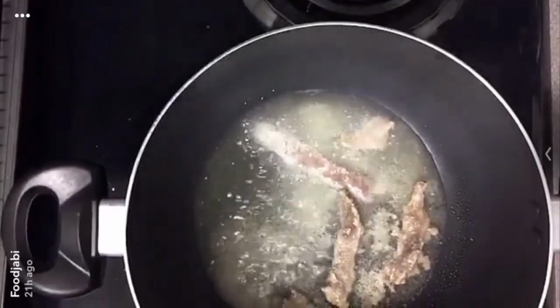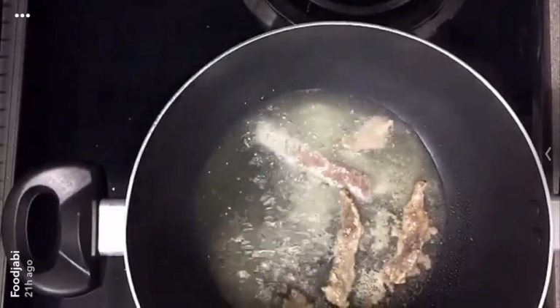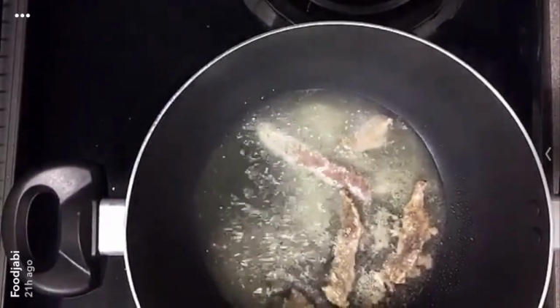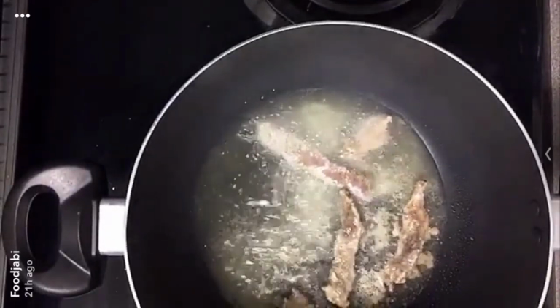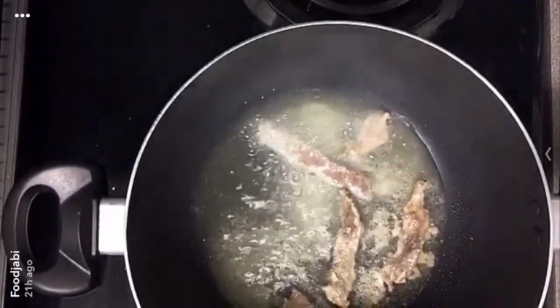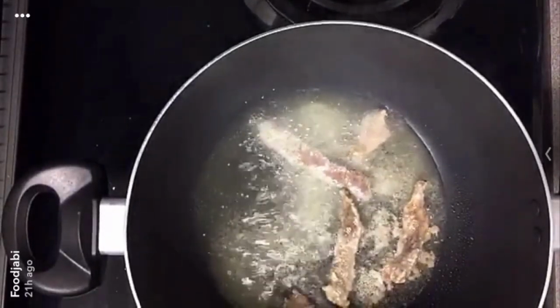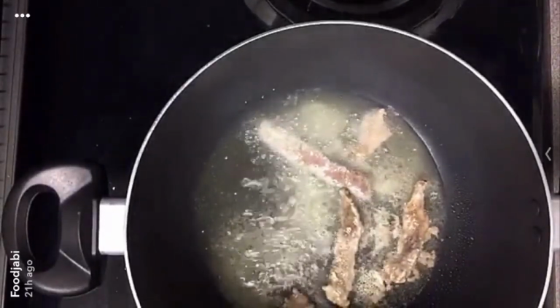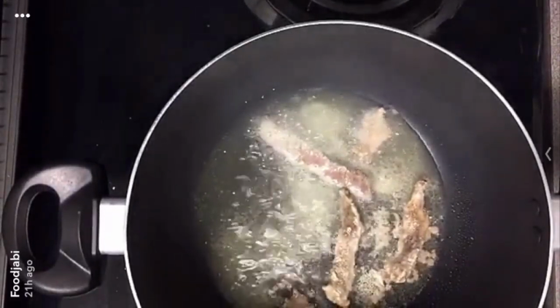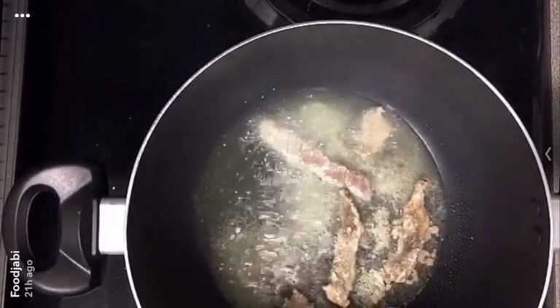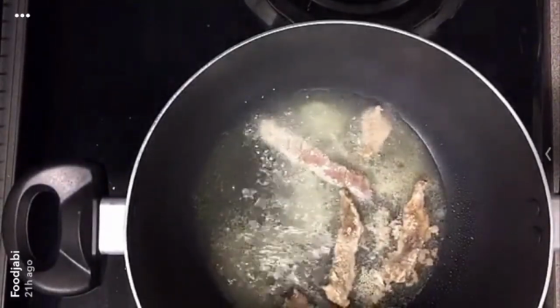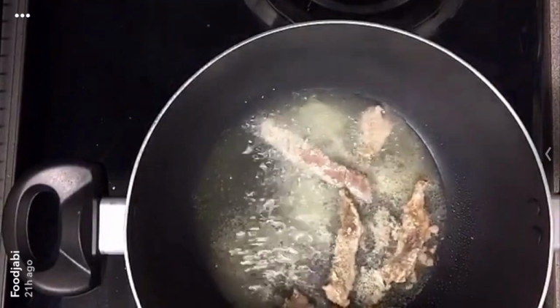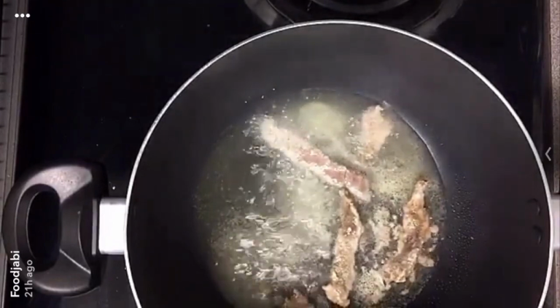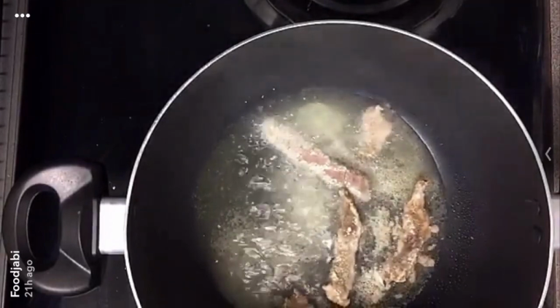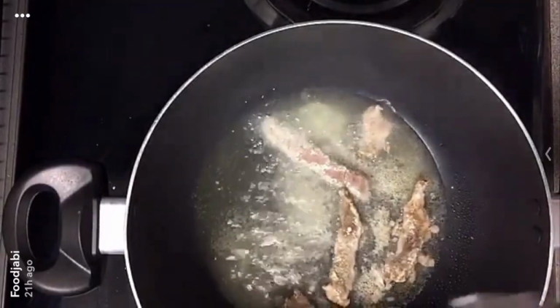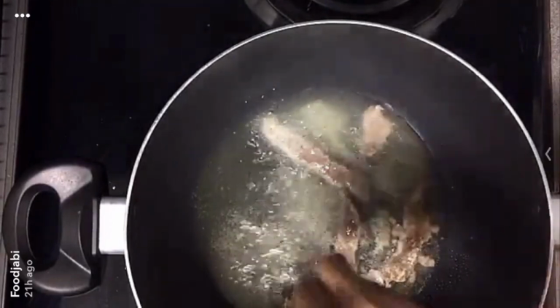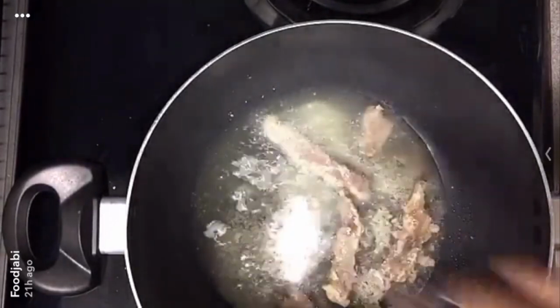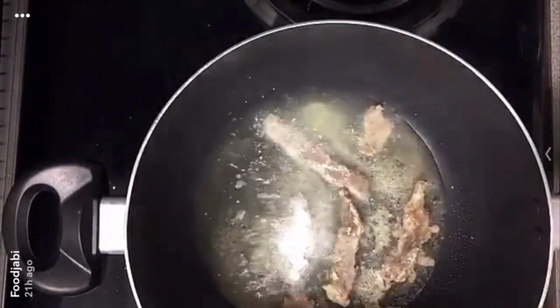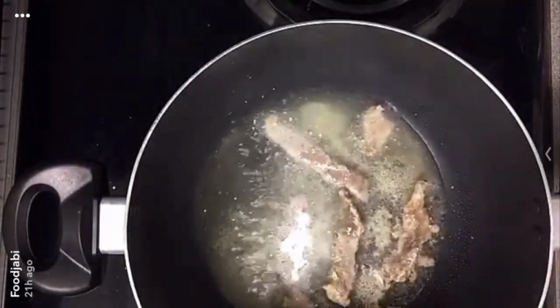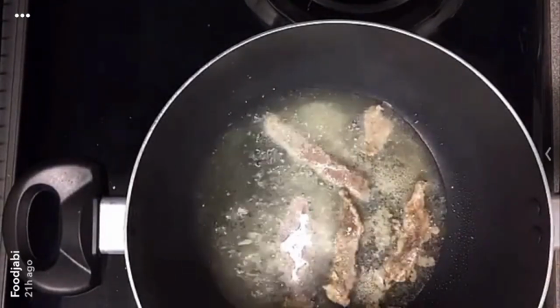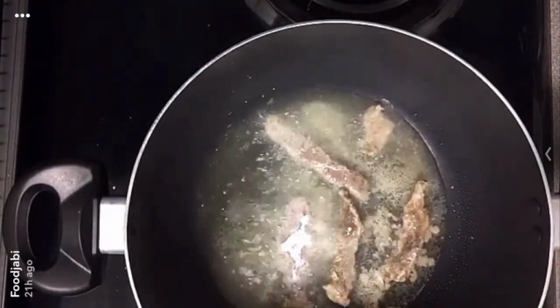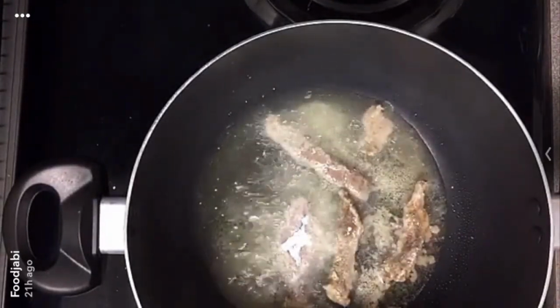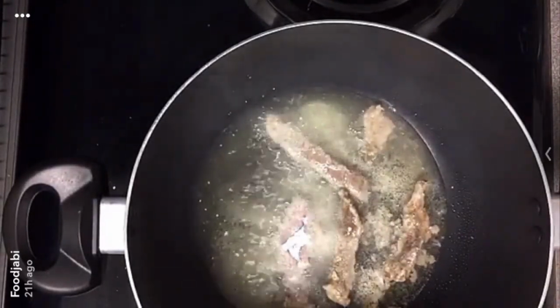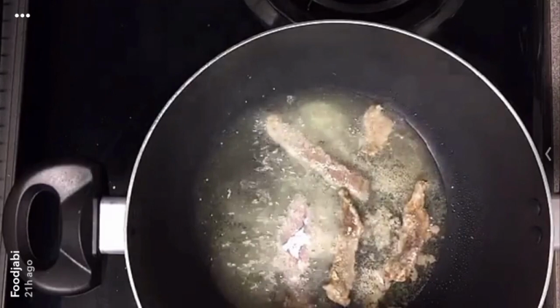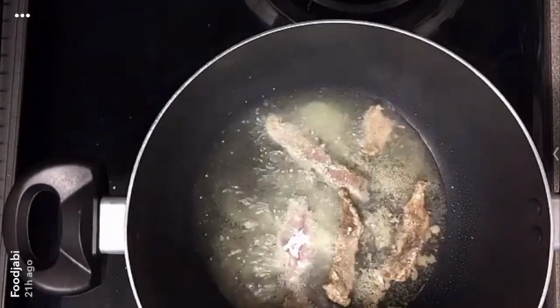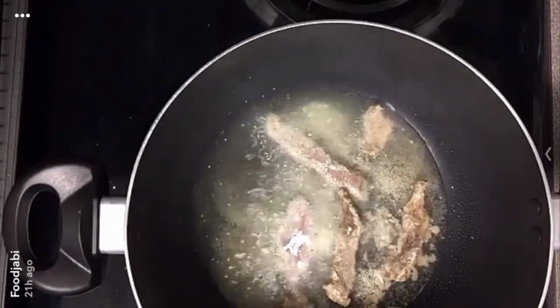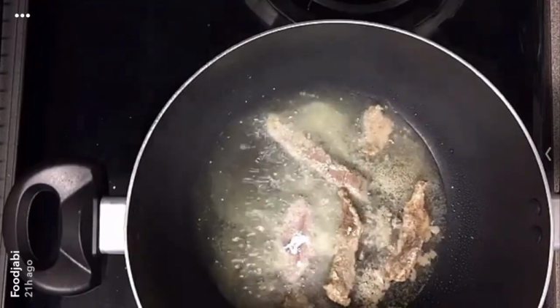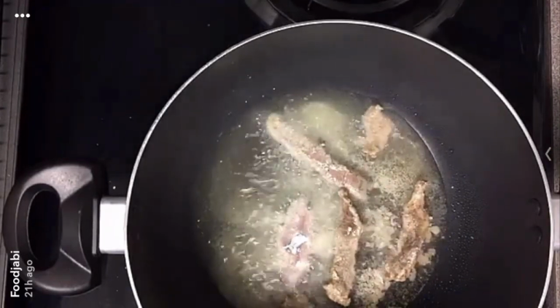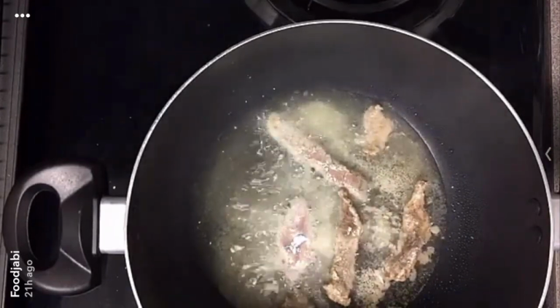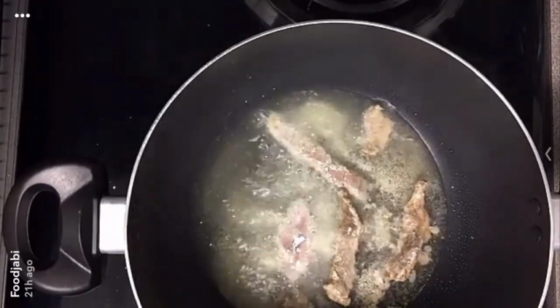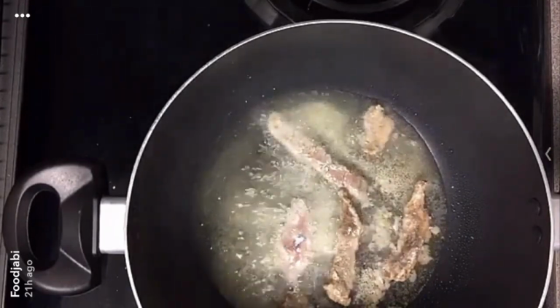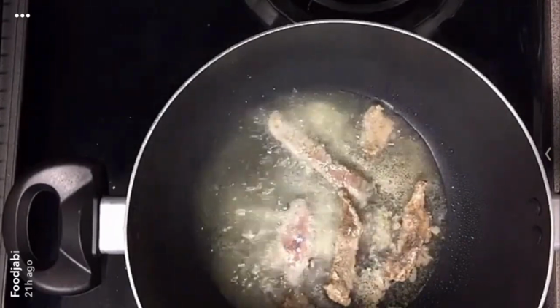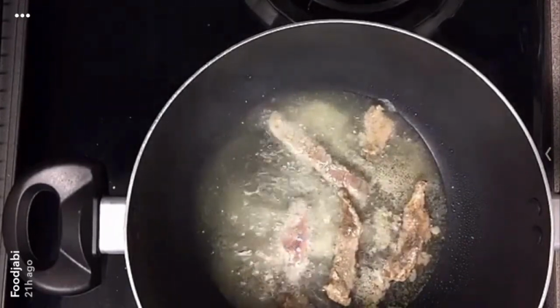In a pot, bring the oil to a high heat, then put your marinated steak — just dip them in some cornstarch and fry for about a minute on each side.